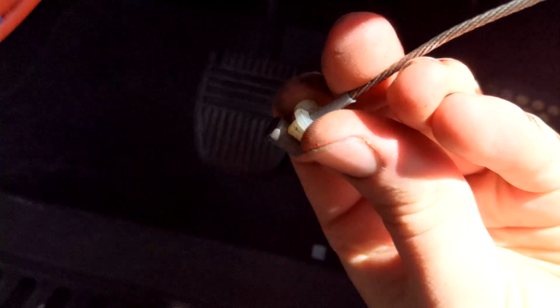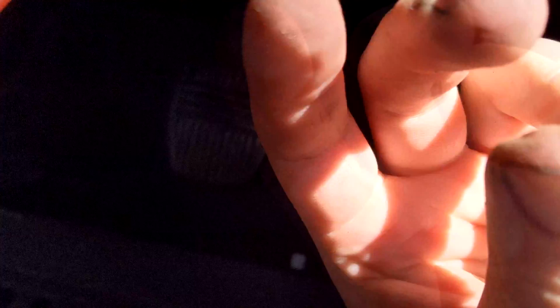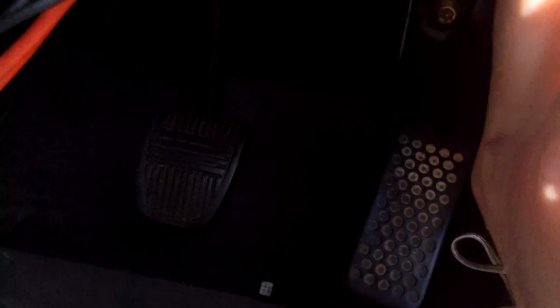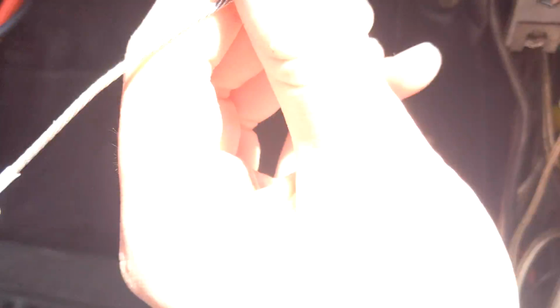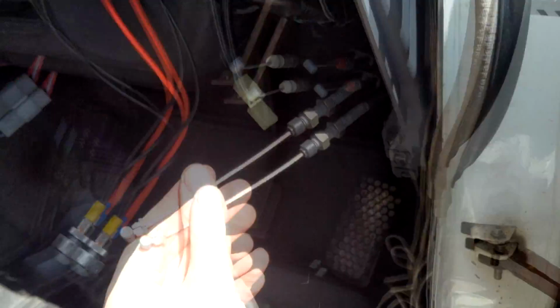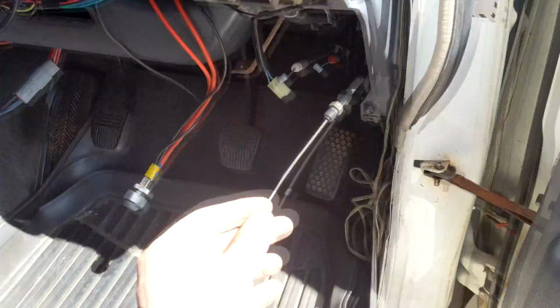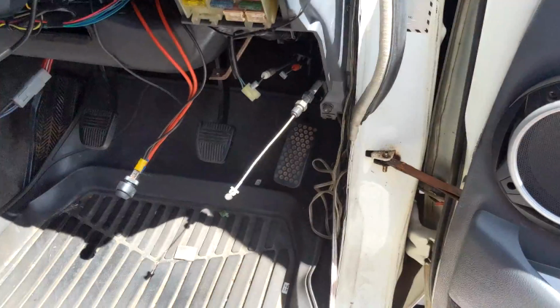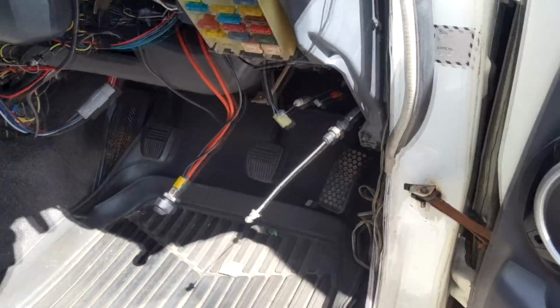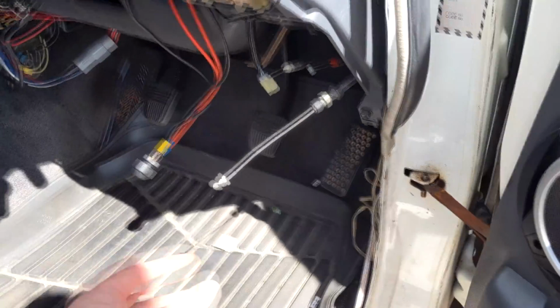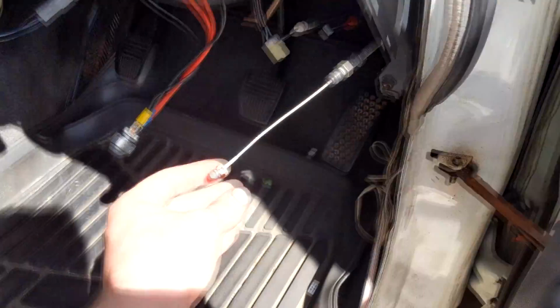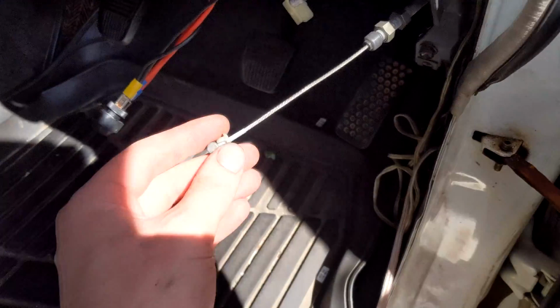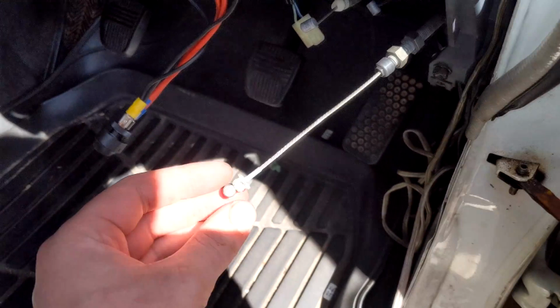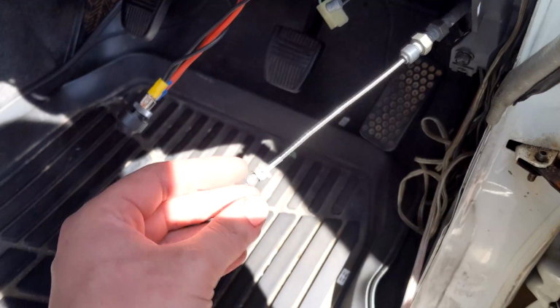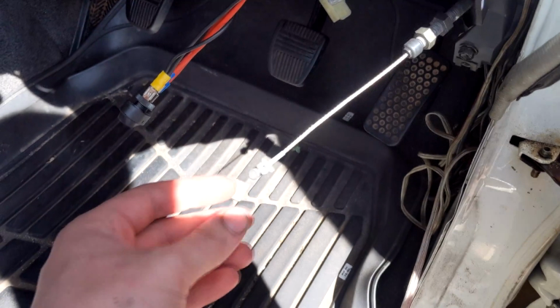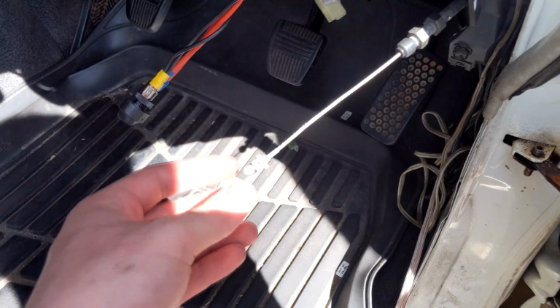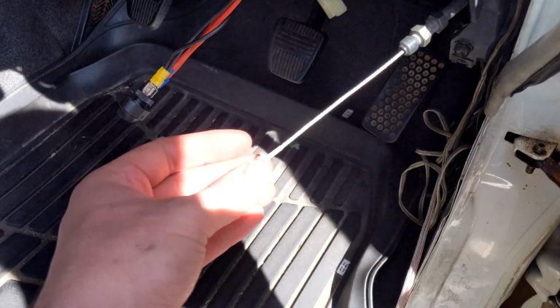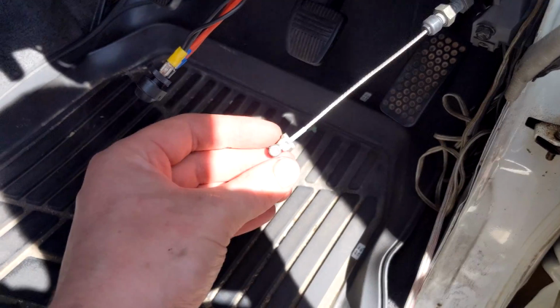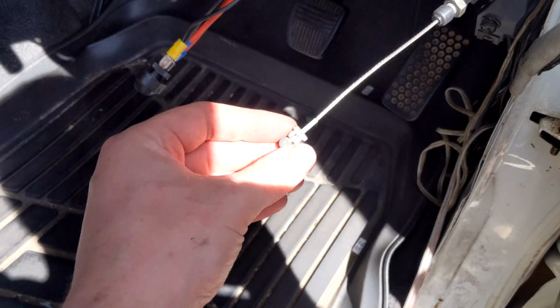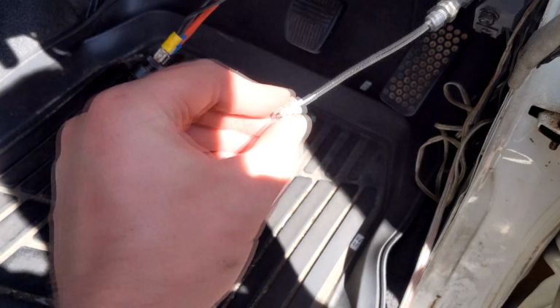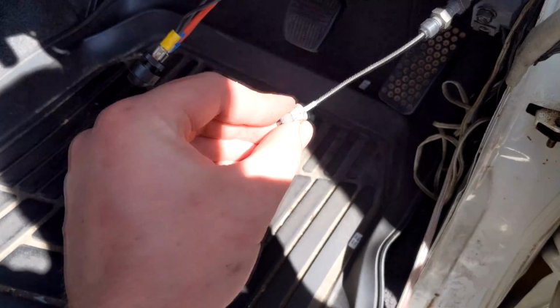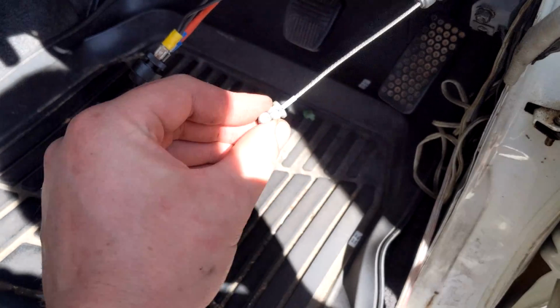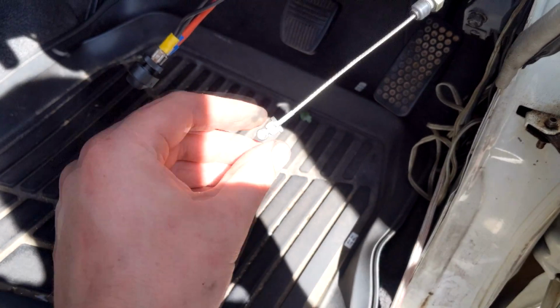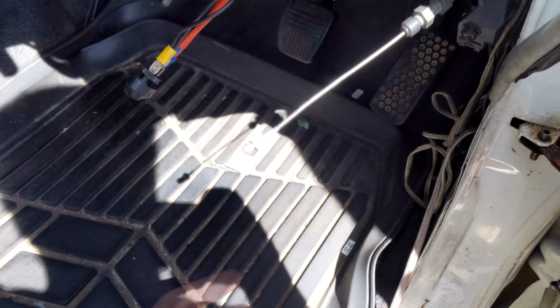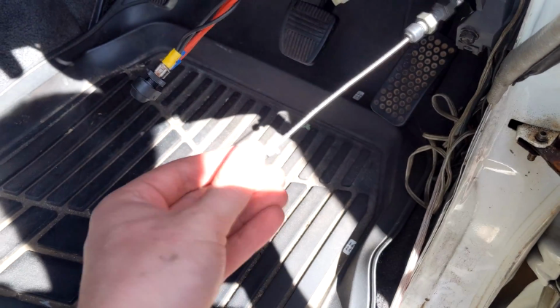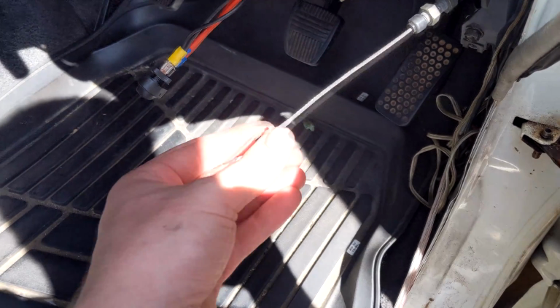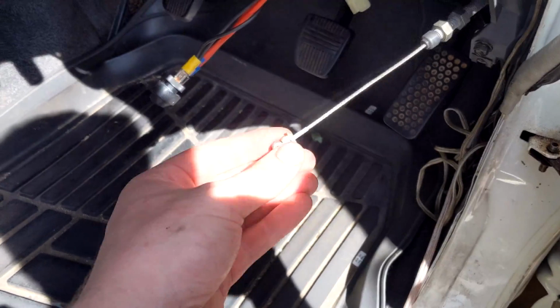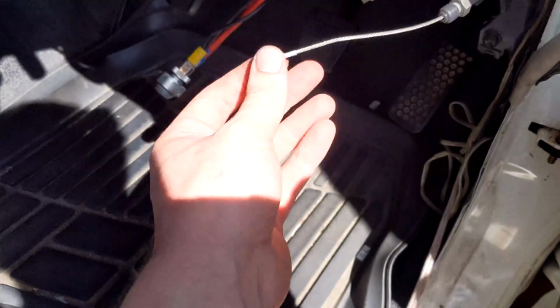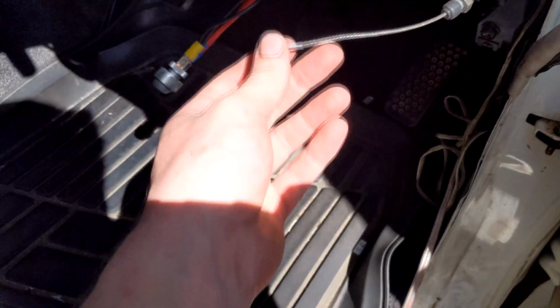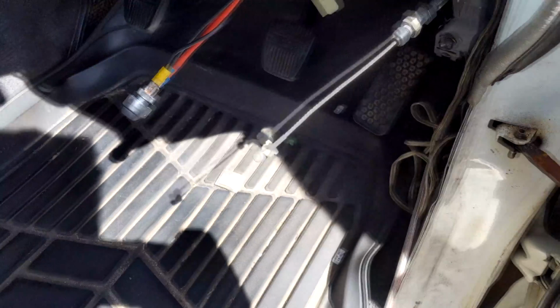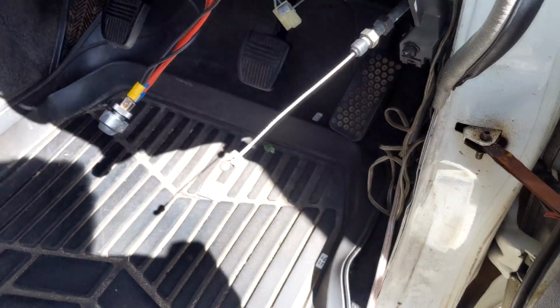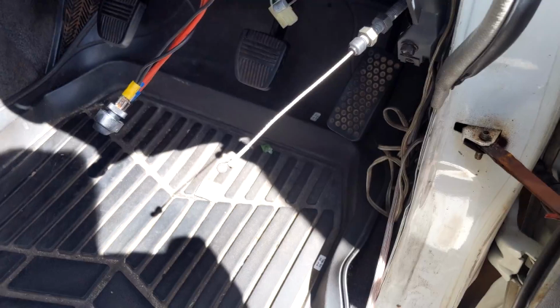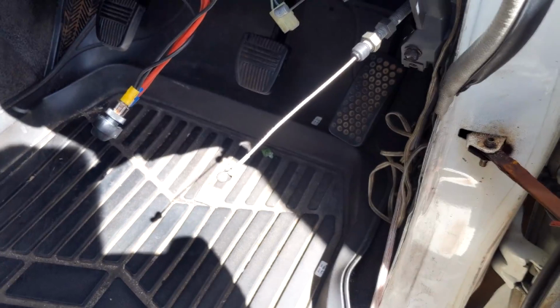It just slips in. So now I'm just going to go for a drive, activate cruise control, decrease my speed, and this cable should pull in by itself. If it does, I know the cruise control works and then I can hook it up. If not, more fault finding. Fingers crossed it works.